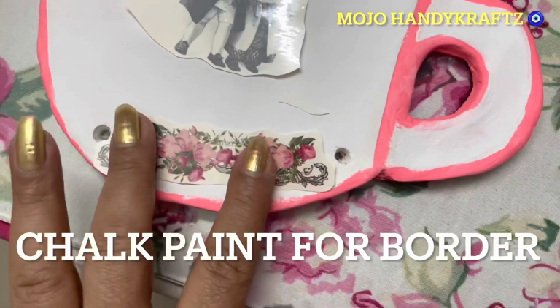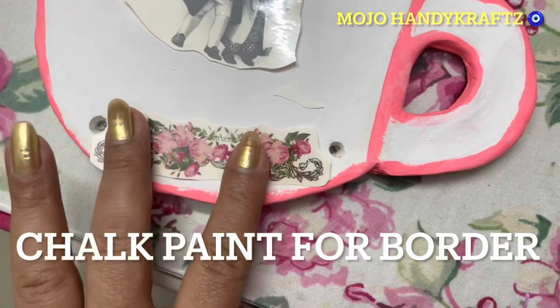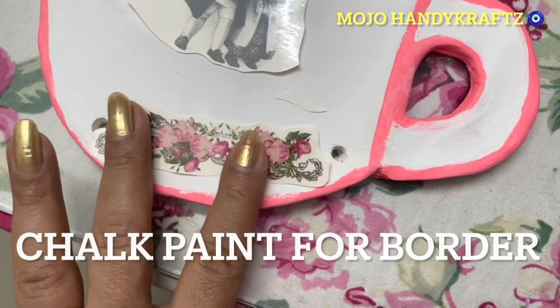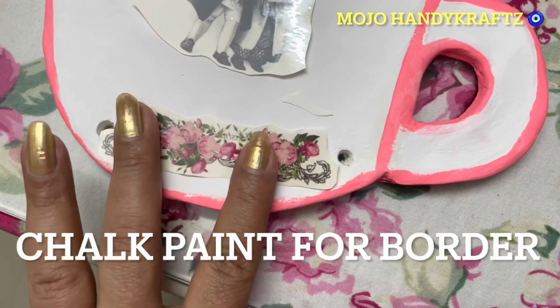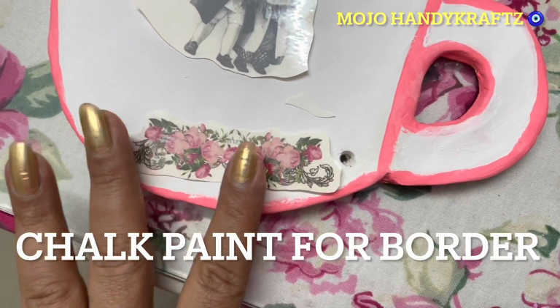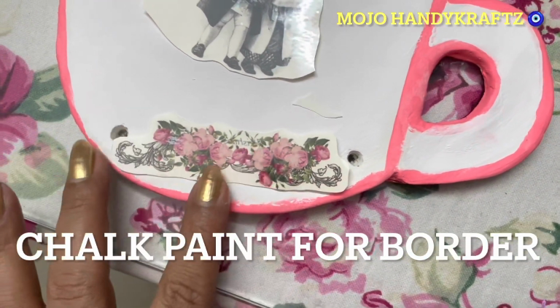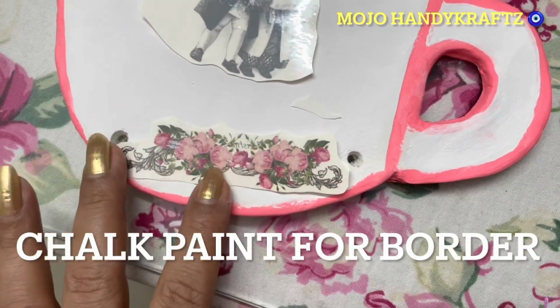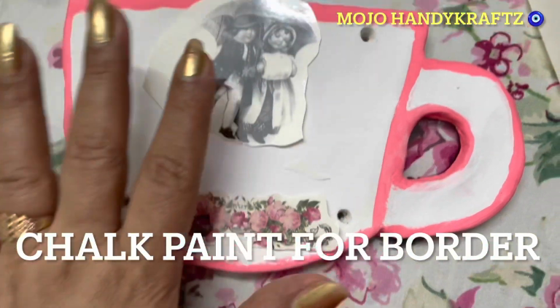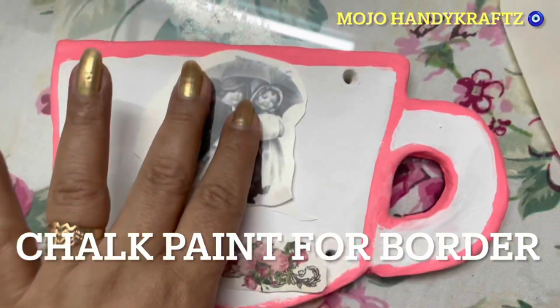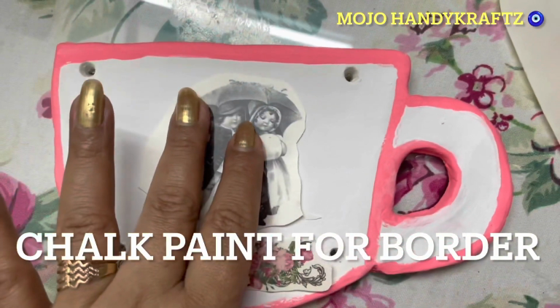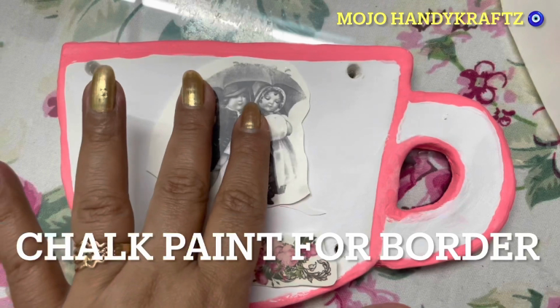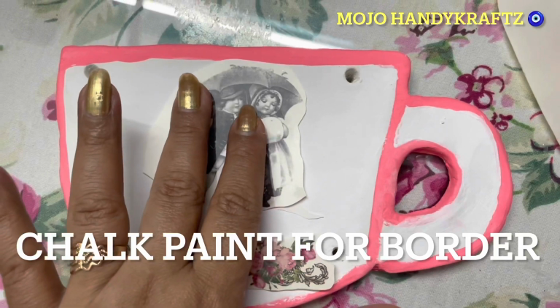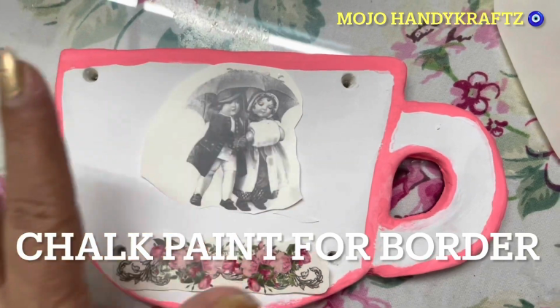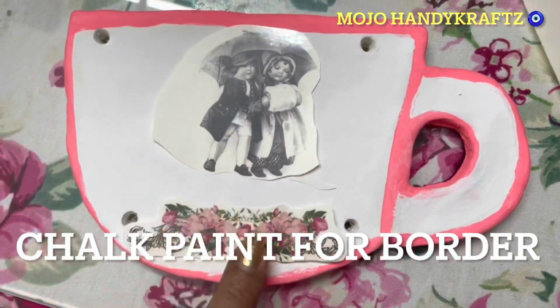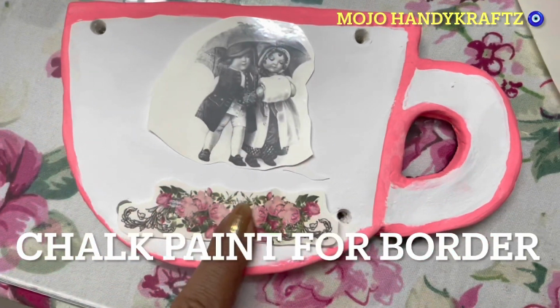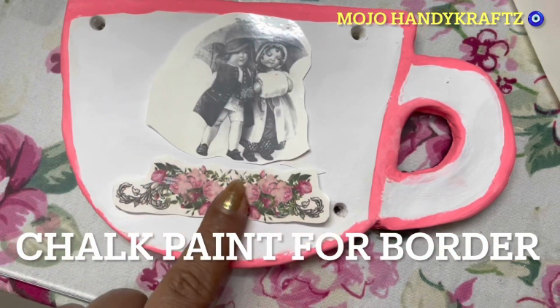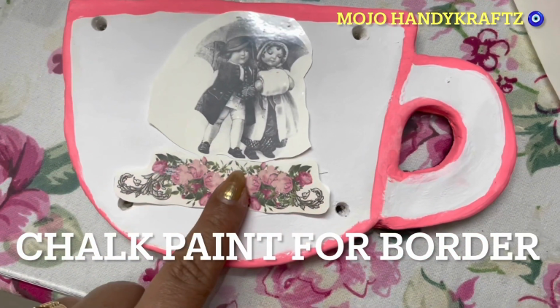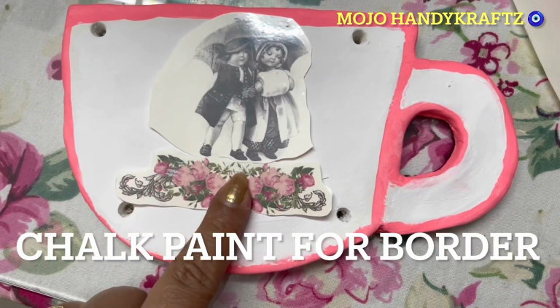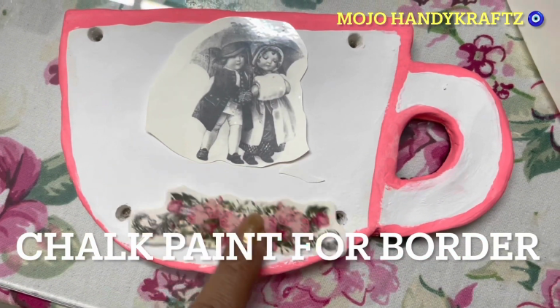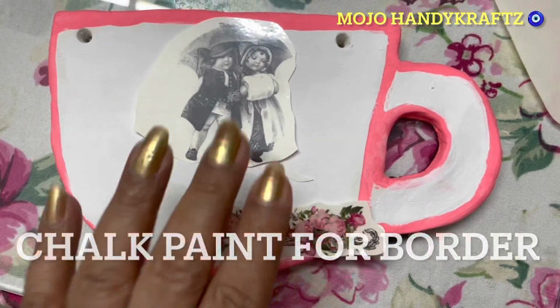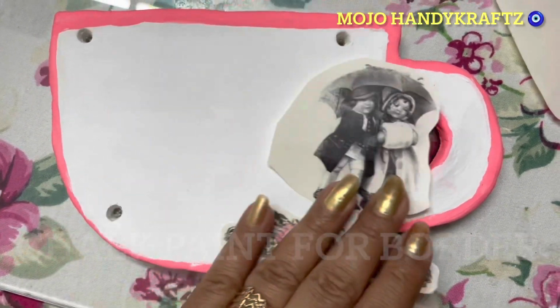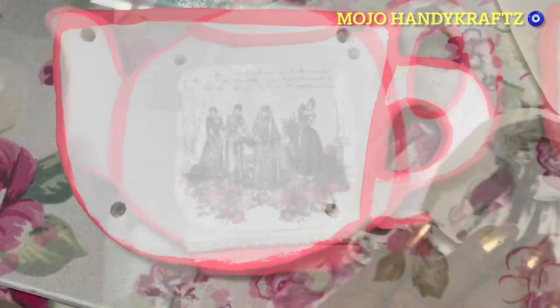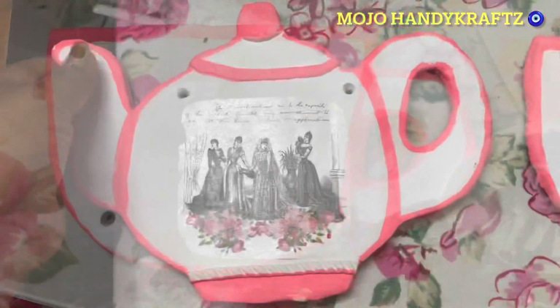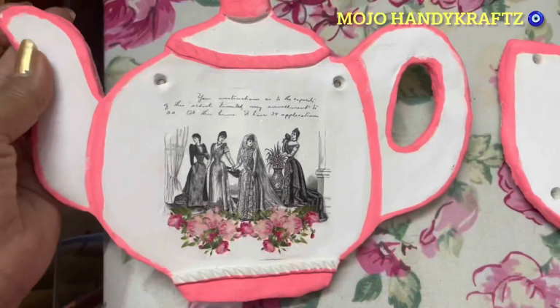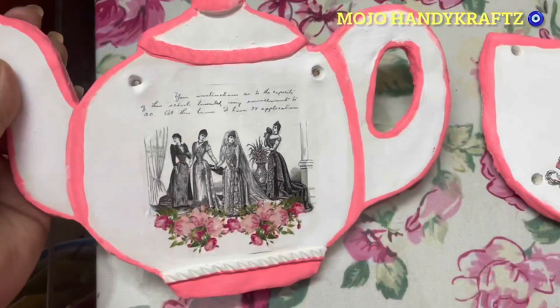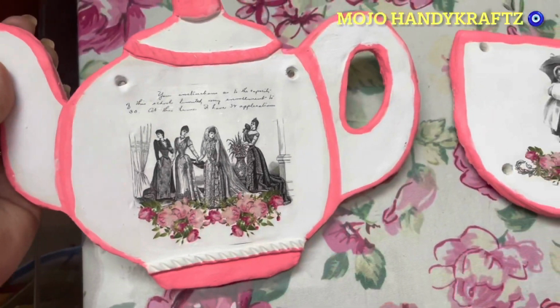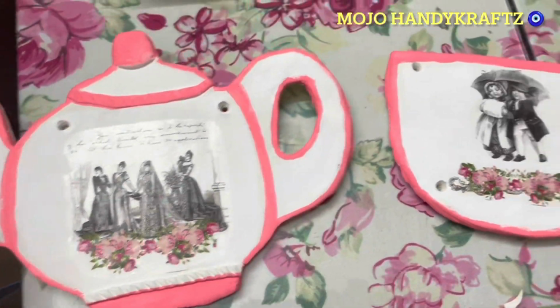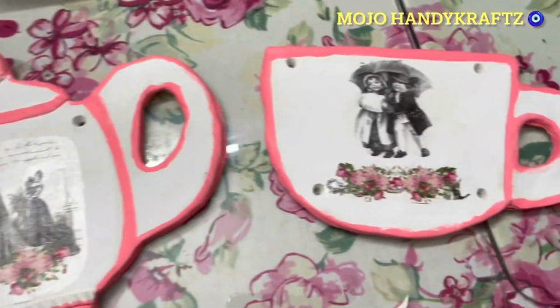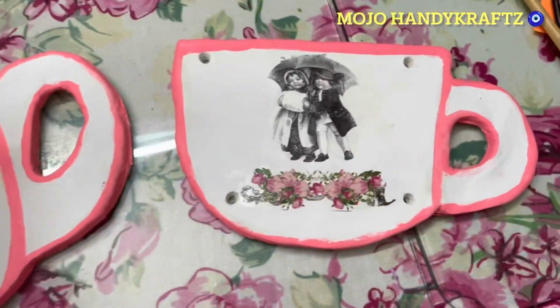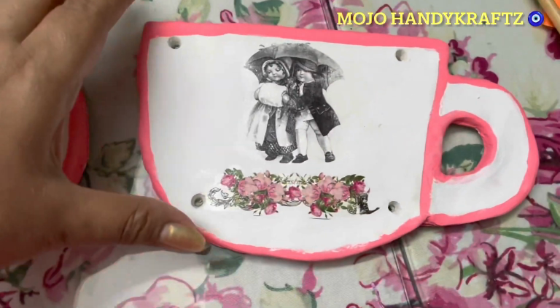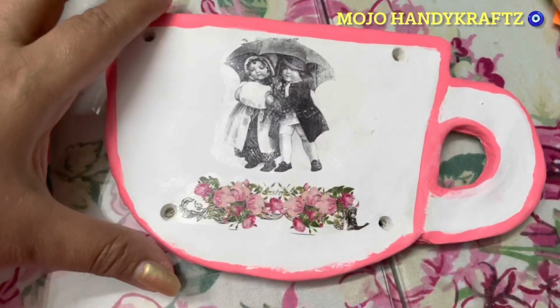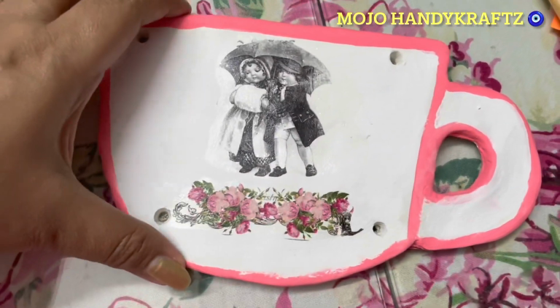Aur isko main chhod doongi poori tarah se completely dry hone ke liye. Maine ismein outline di hai chalk paint se — jo pink aapko dikhi rahi hai woh maine chalk paint se outline diya hai. Abhi yeh cup ke upar bhi maine socha ki kuch cute sa stick karo toh aisa lagega stick hone ke baad.